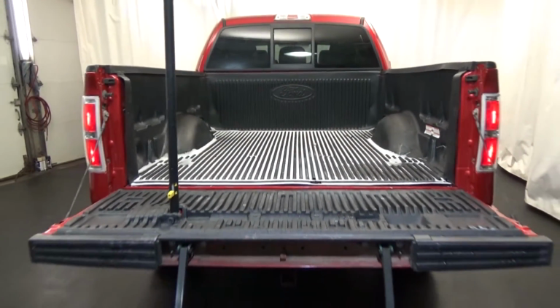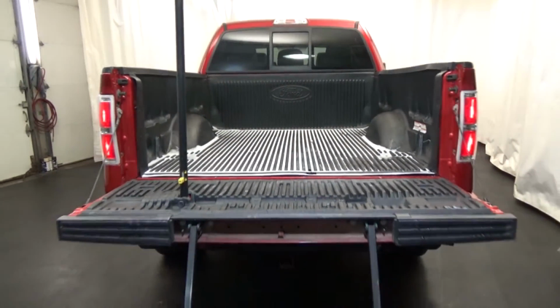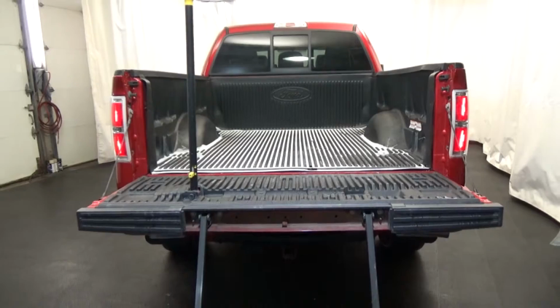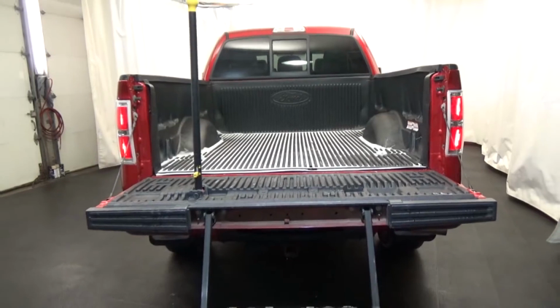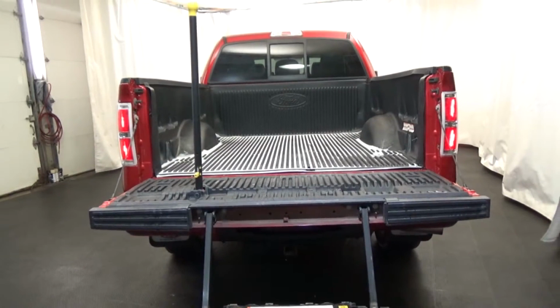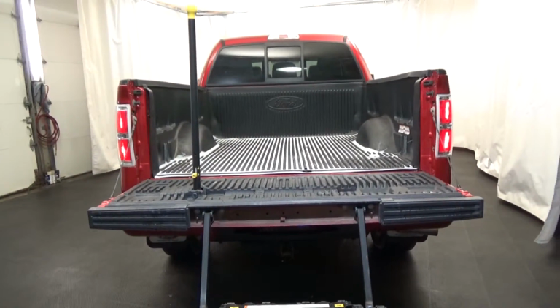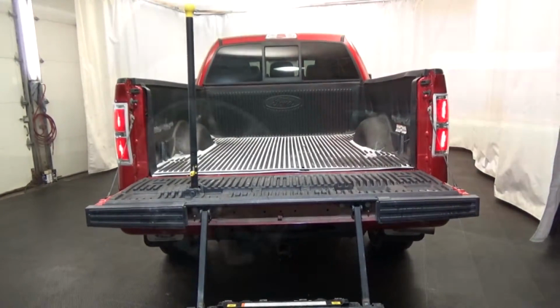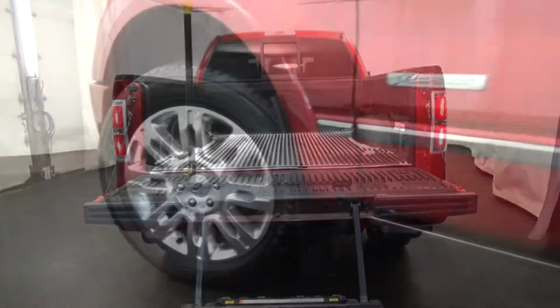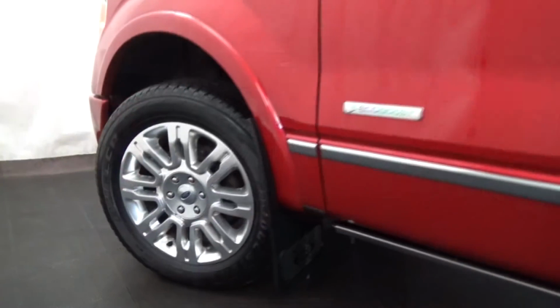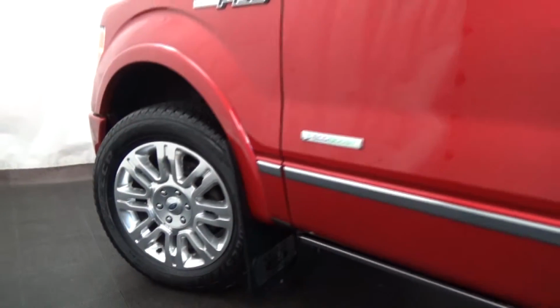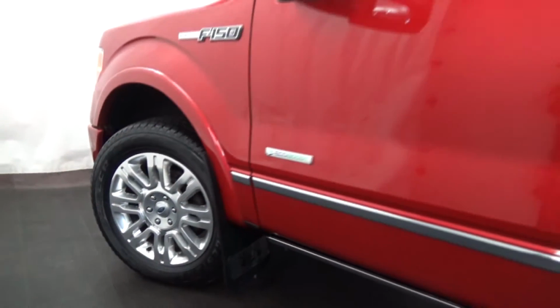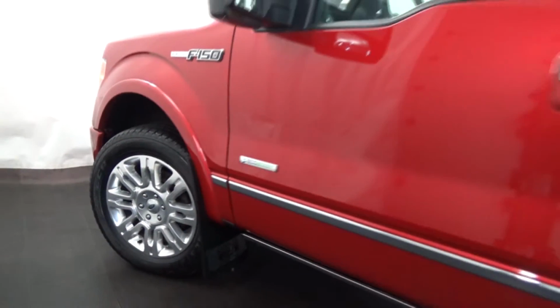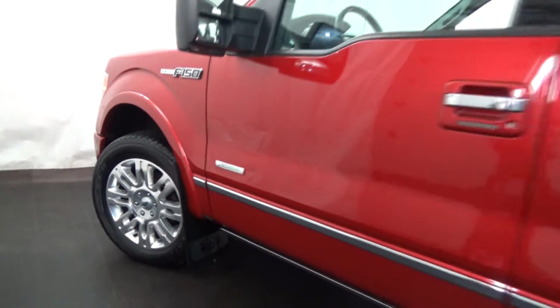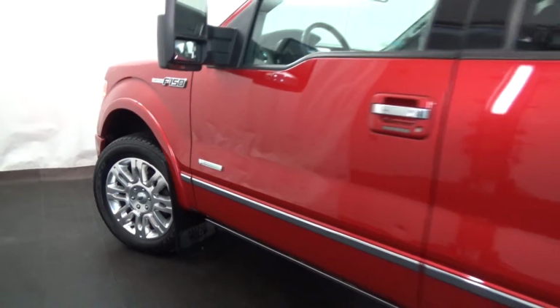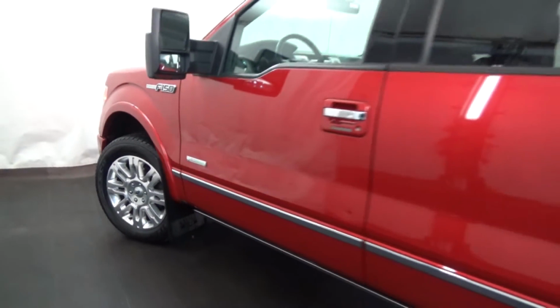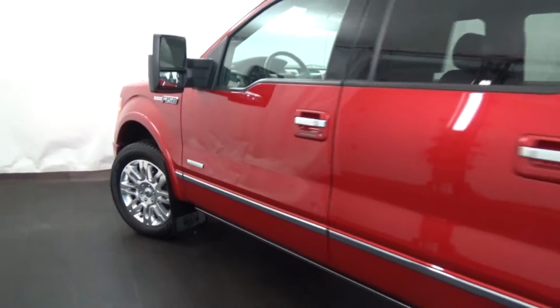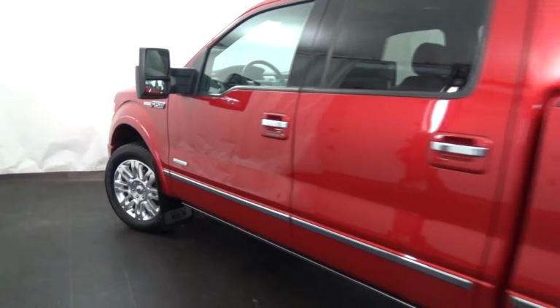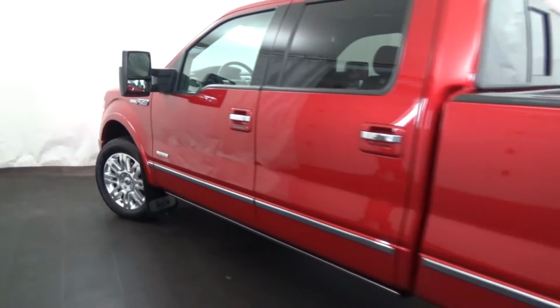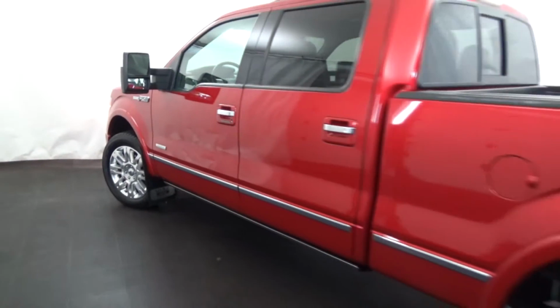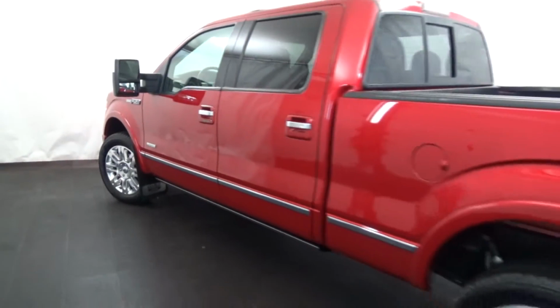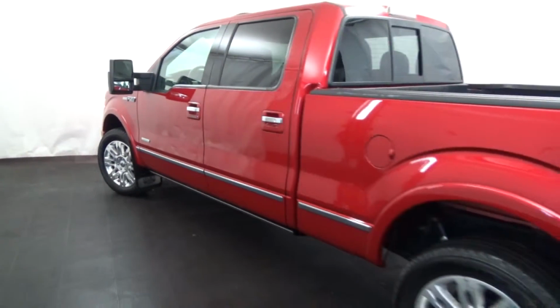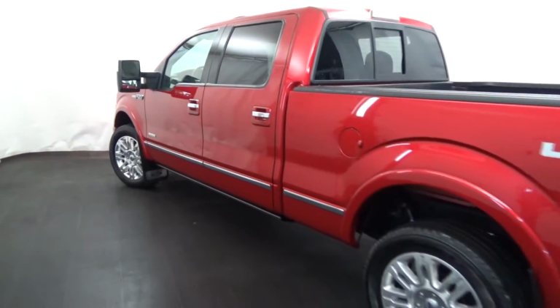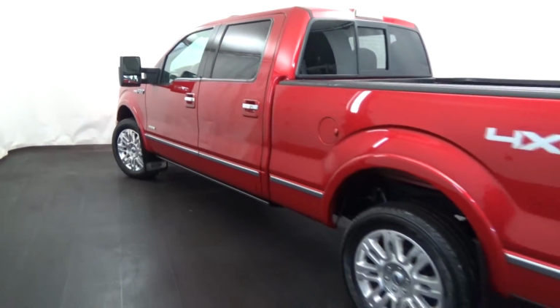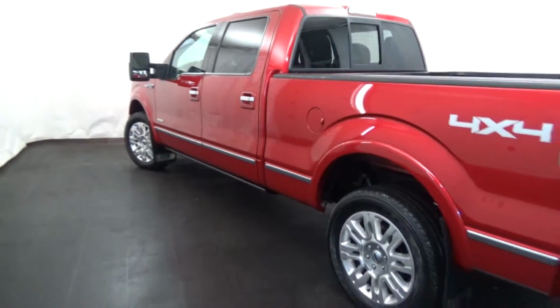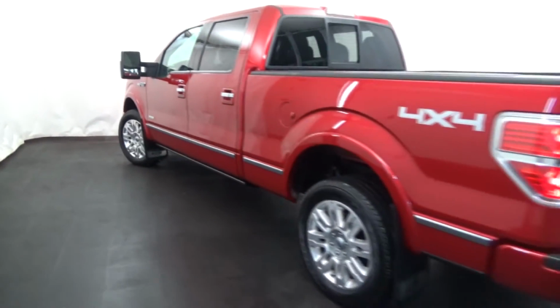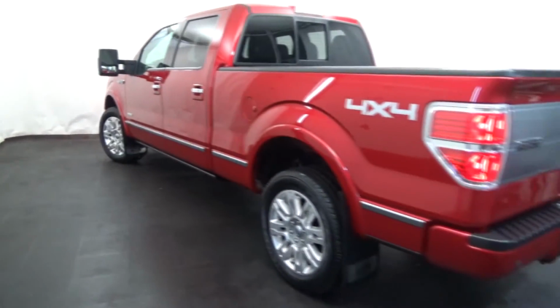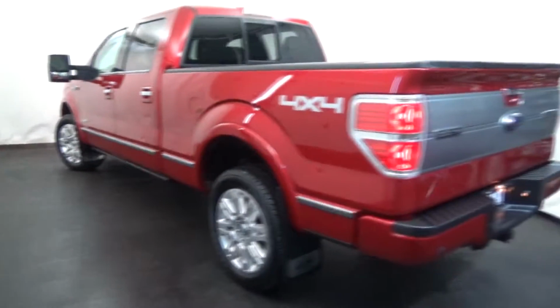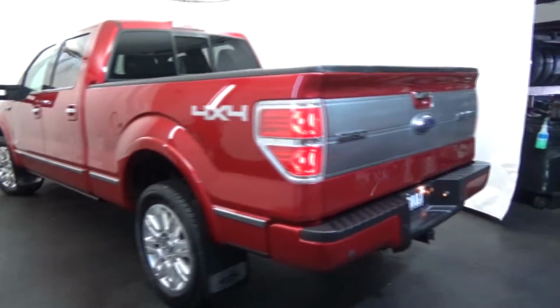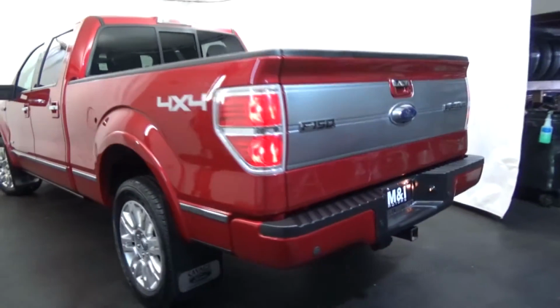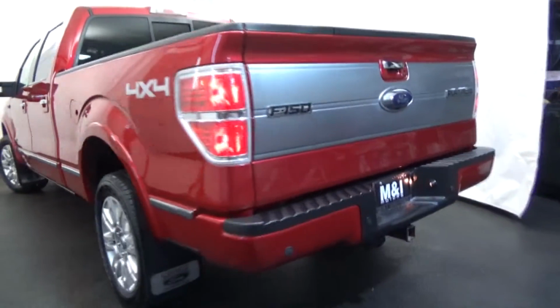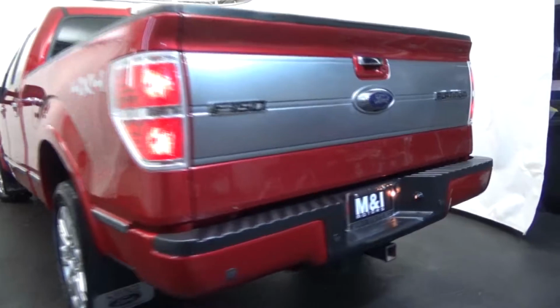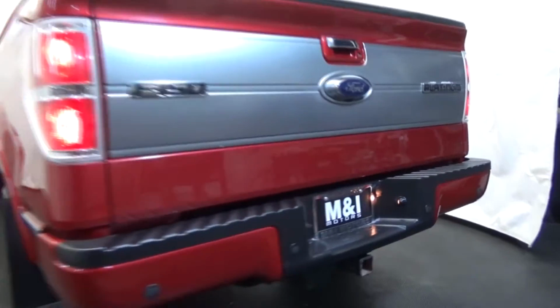Engineering excellence, efficiency, safety, value, and performance. Call us to schedule a test drive today at 847-266-9200.